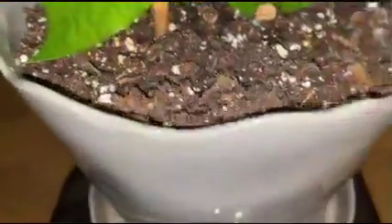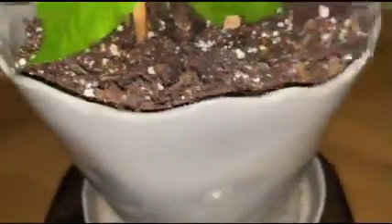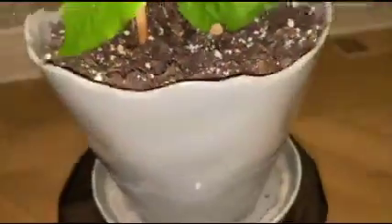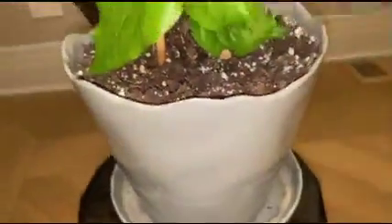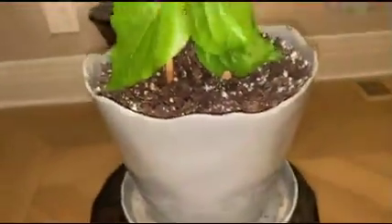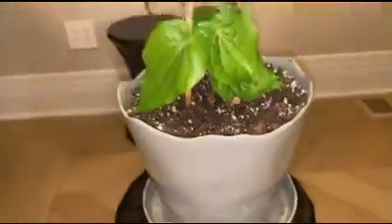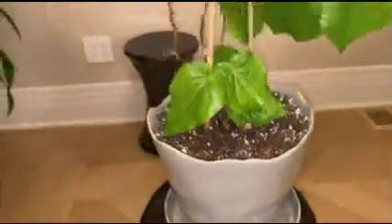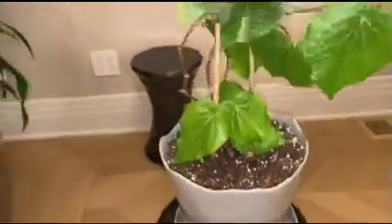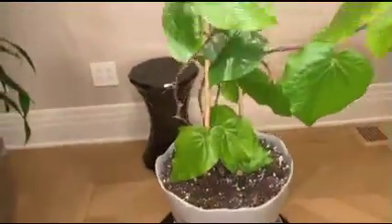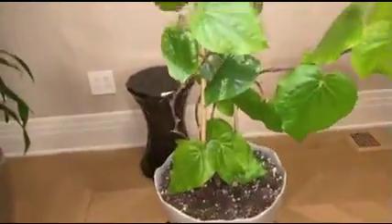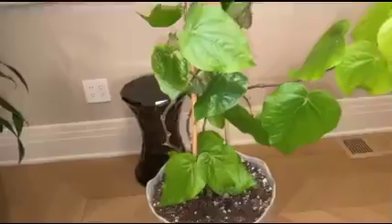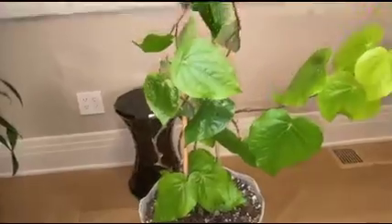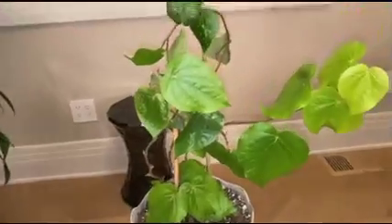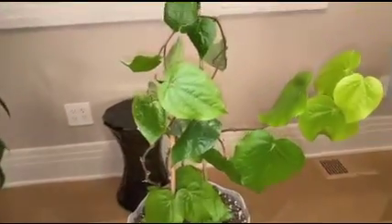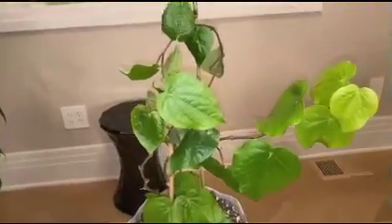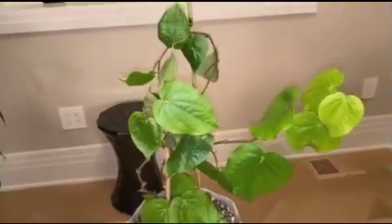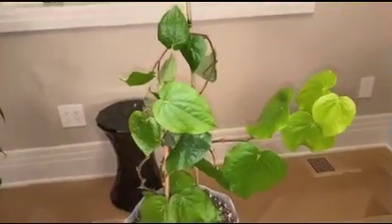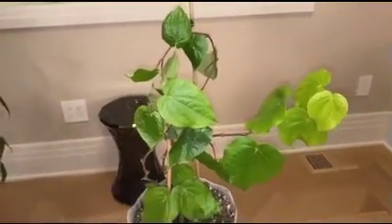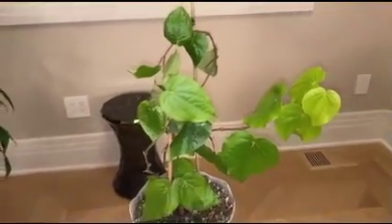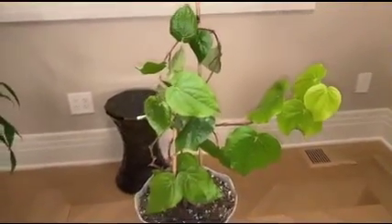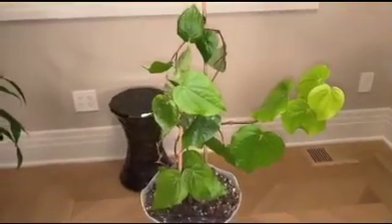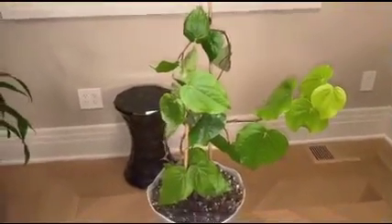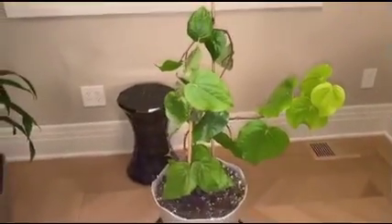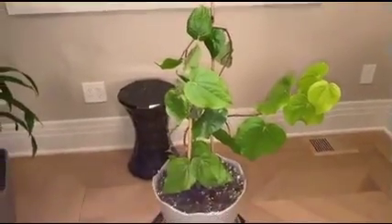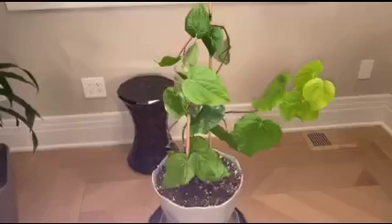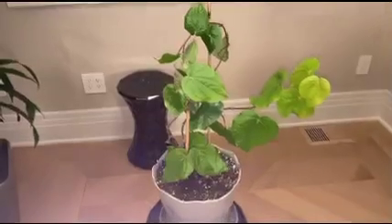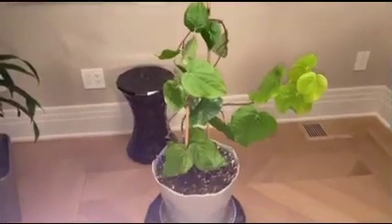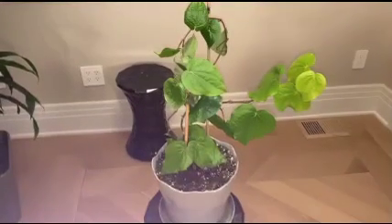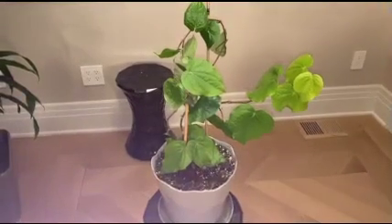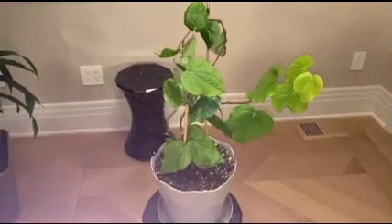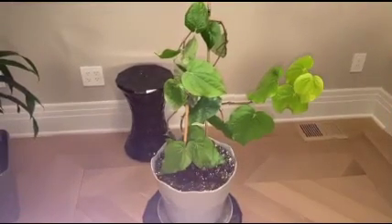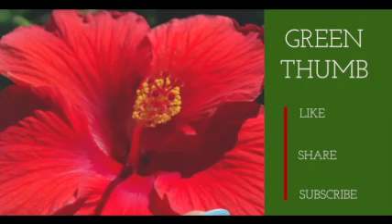With persistent care and hope, this vine has survived and is doing very well. I hope you enjoyed watching this video, and if you did, please like, share, and subscribe. Your comments are welcome. Happy blooming. Namaste.